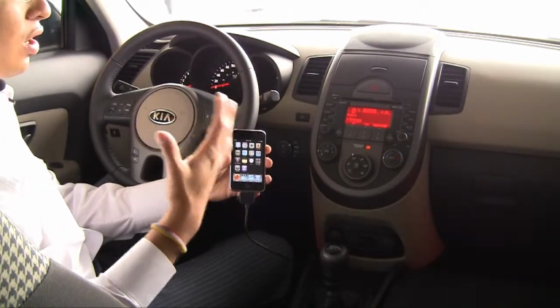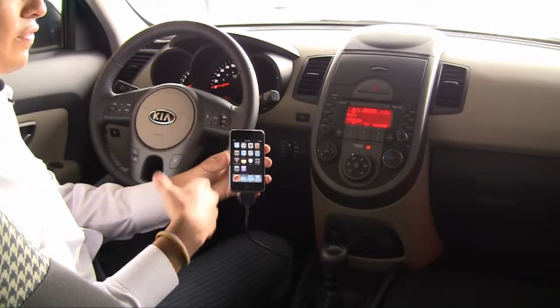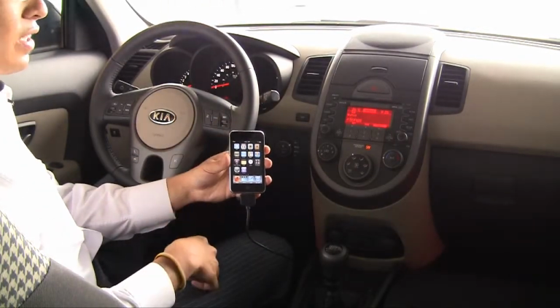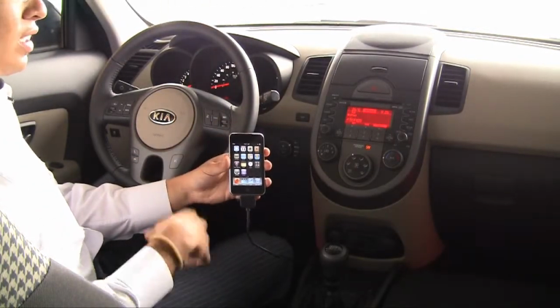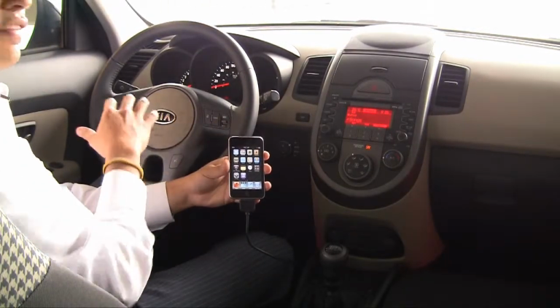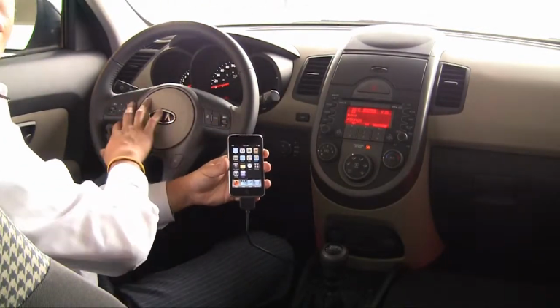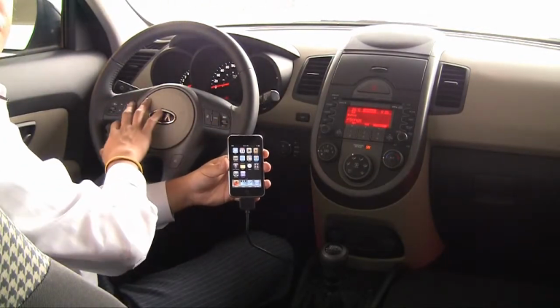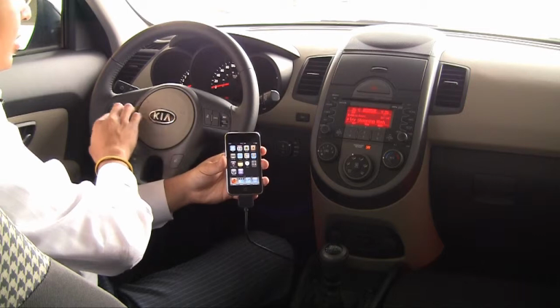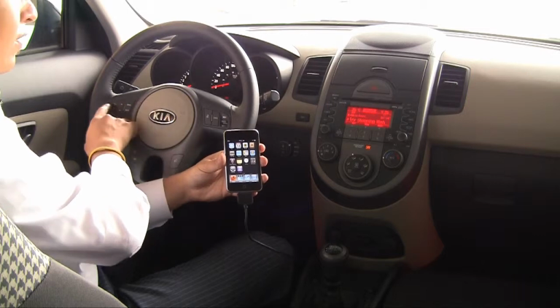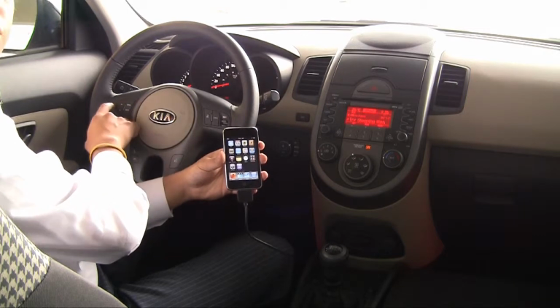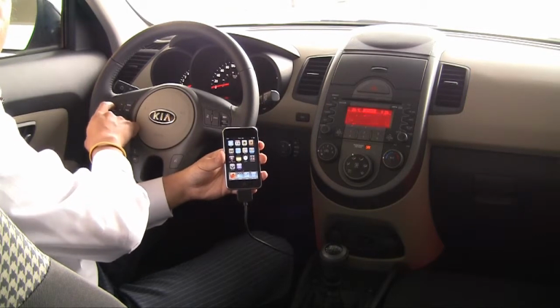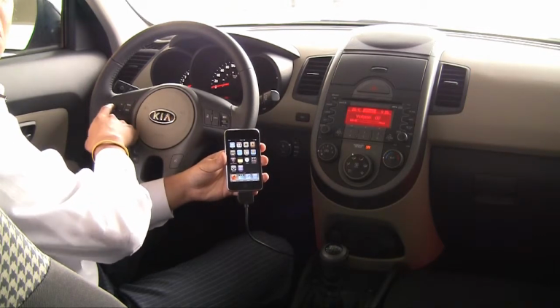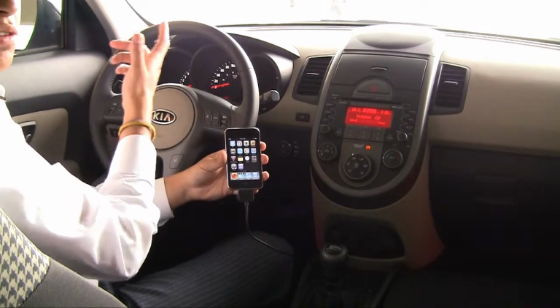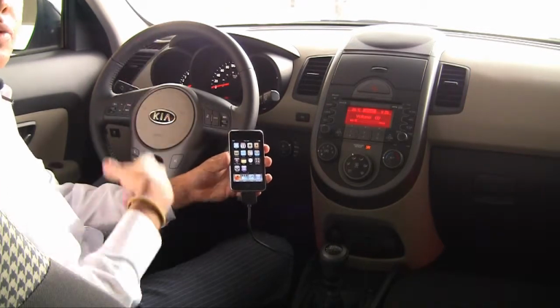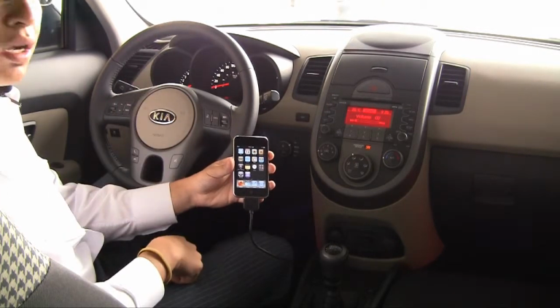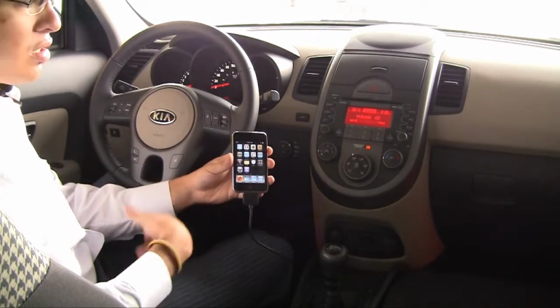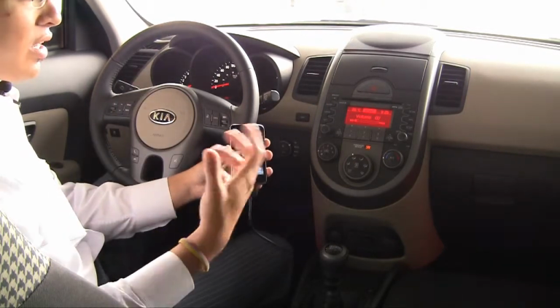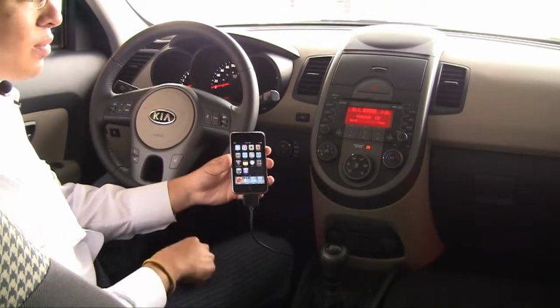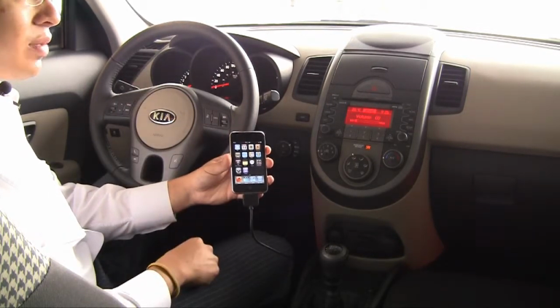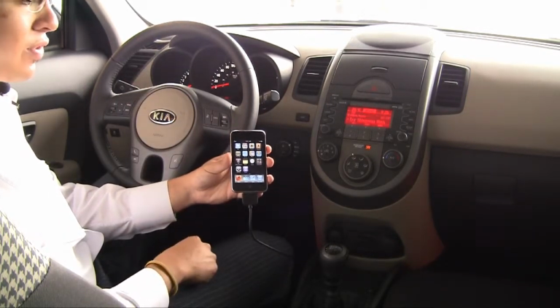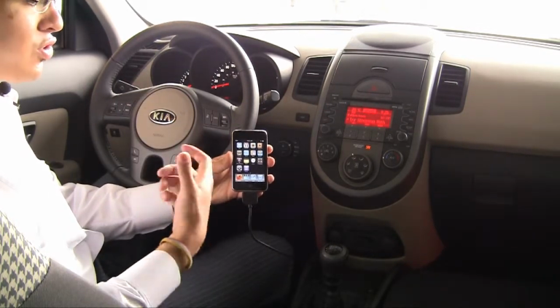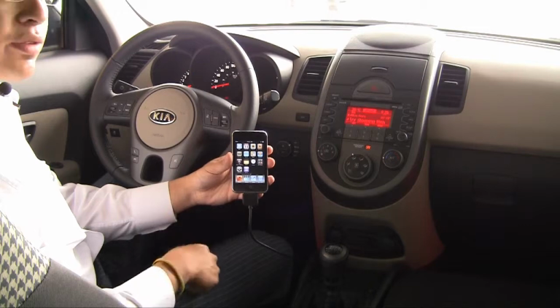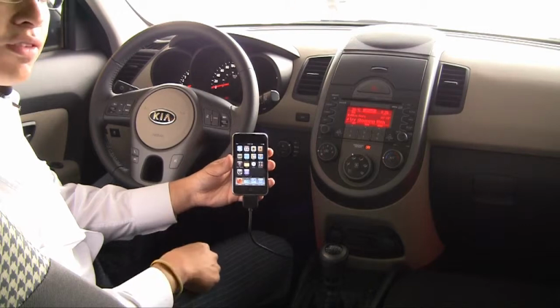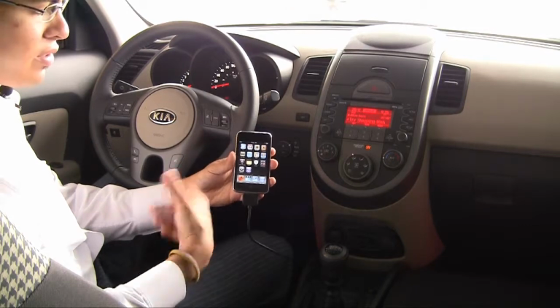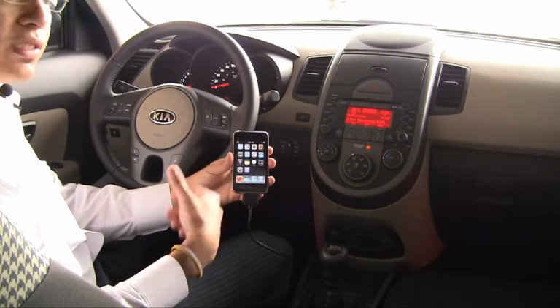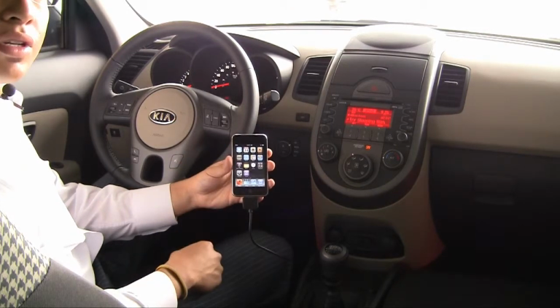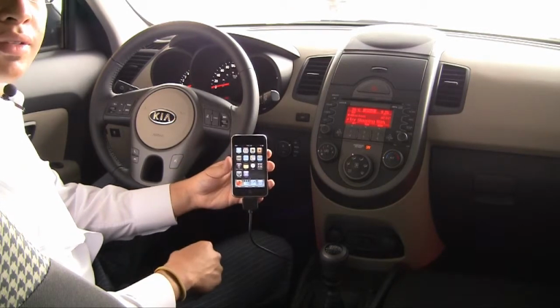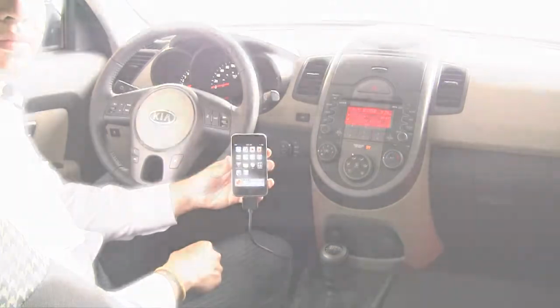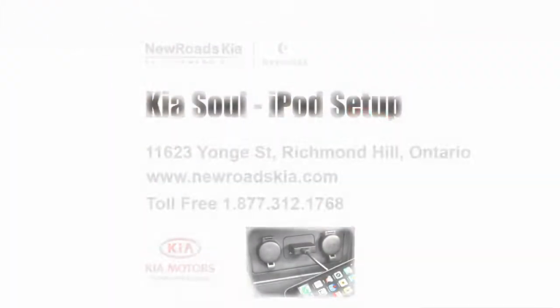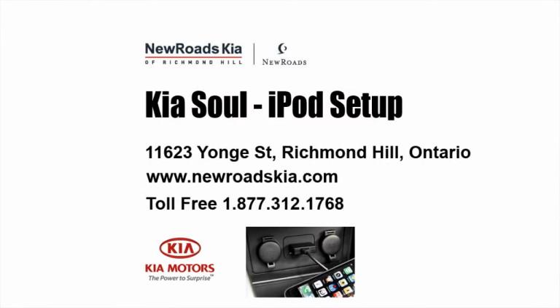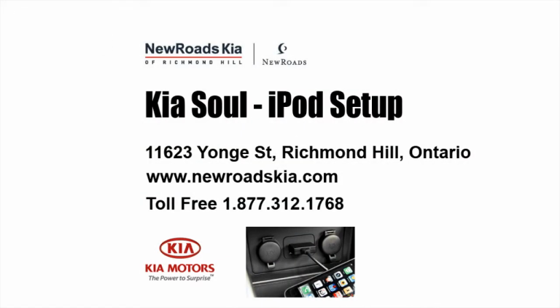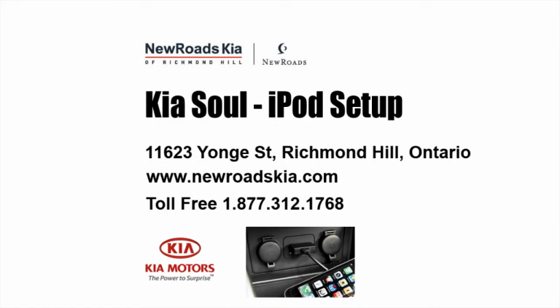All at your fingertips. Even from your steering wheel, you can adjust the volume and flip through songs. It's going to make it simple for your enjoyment when you're driving your vehicle and listening to what you like.